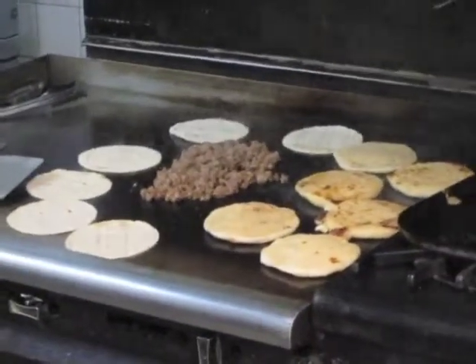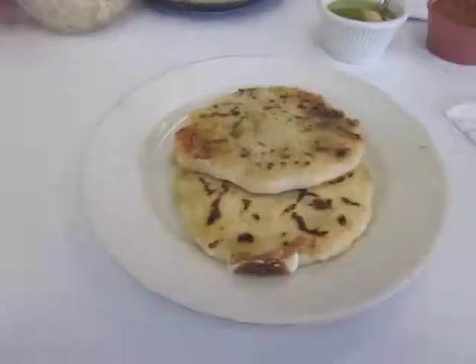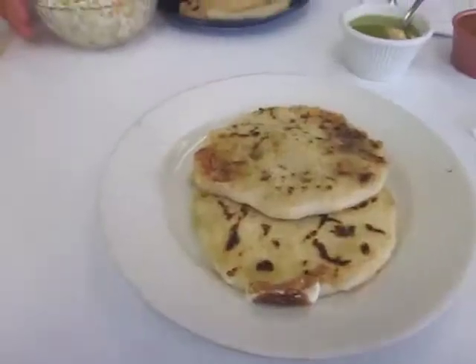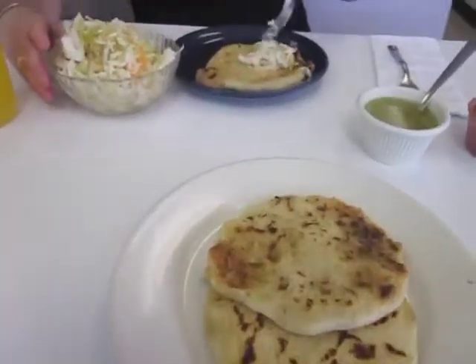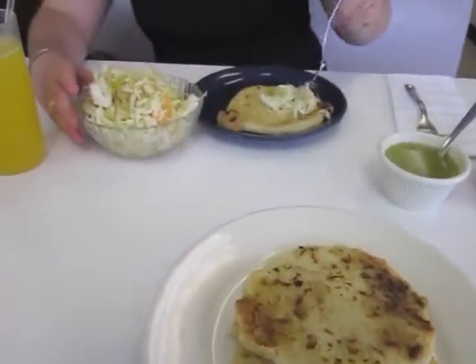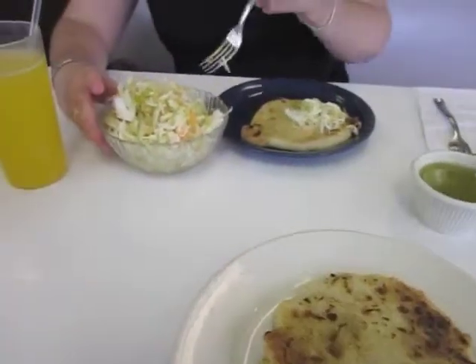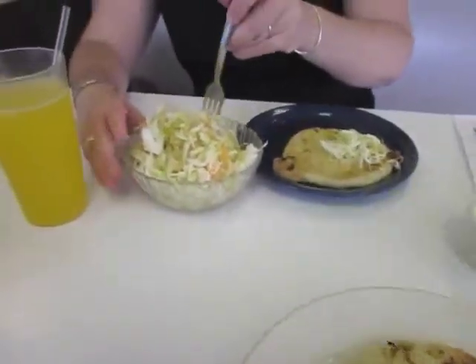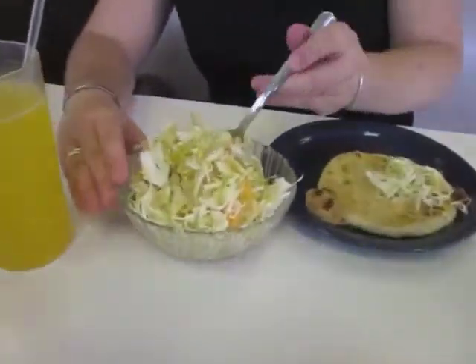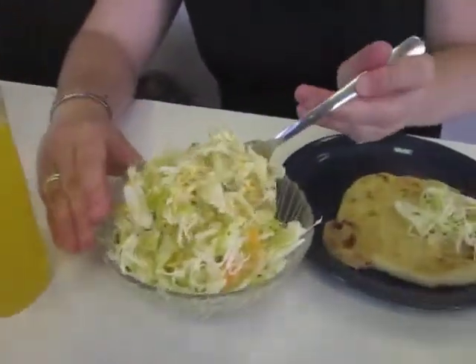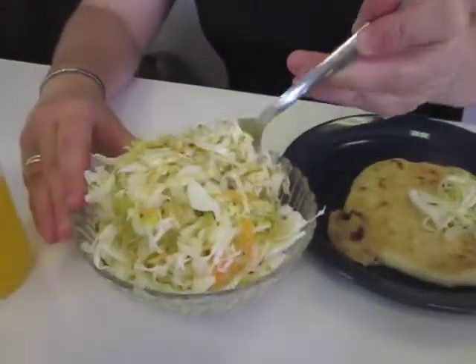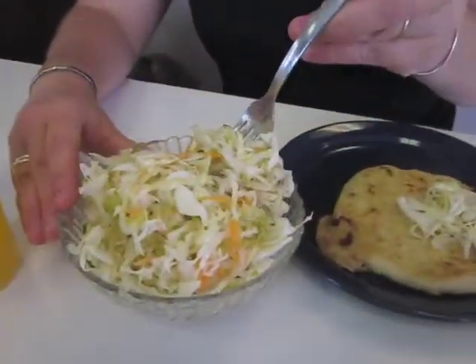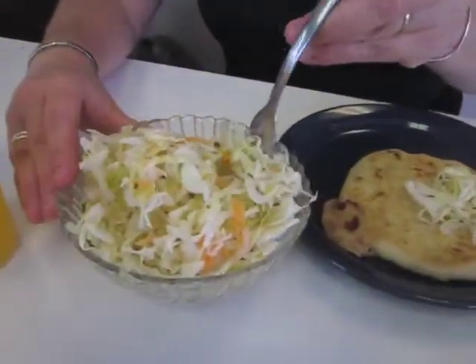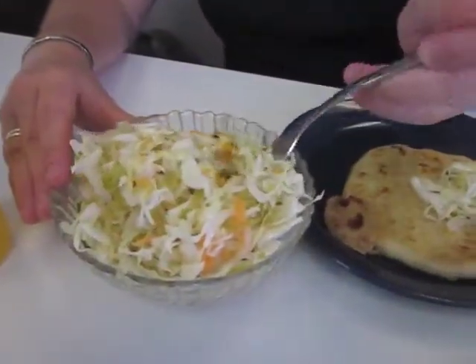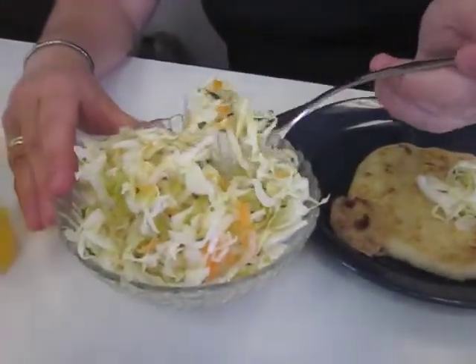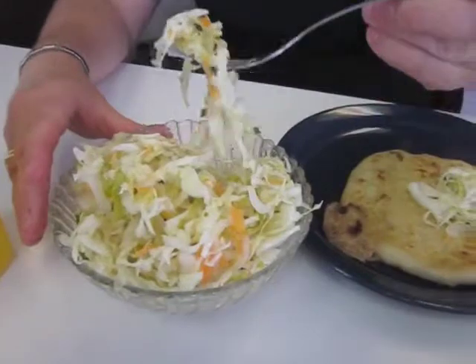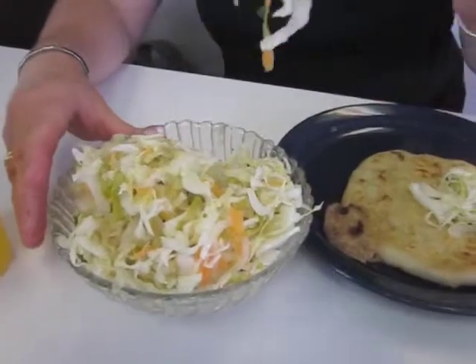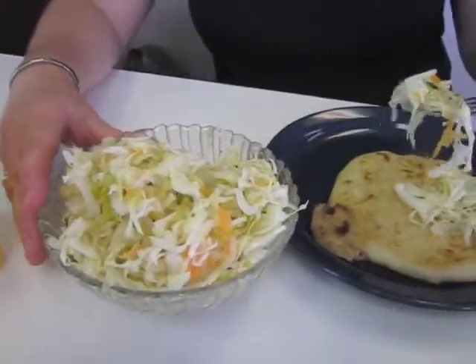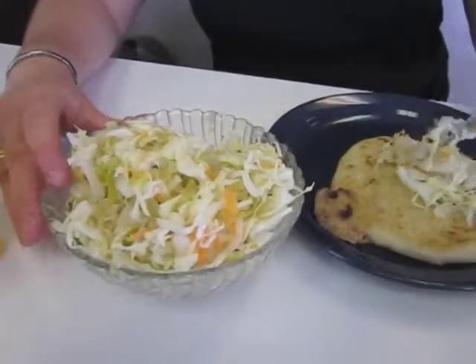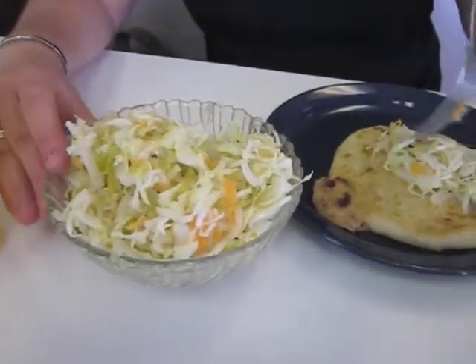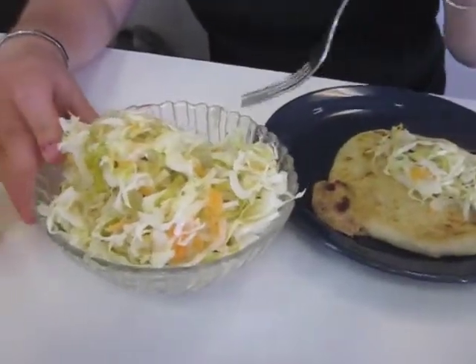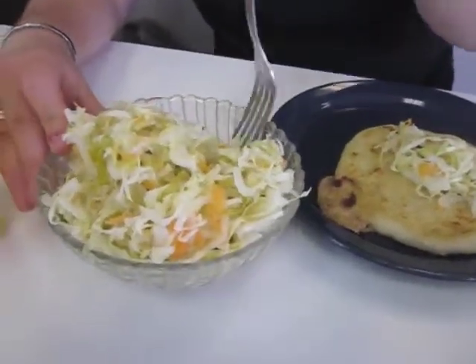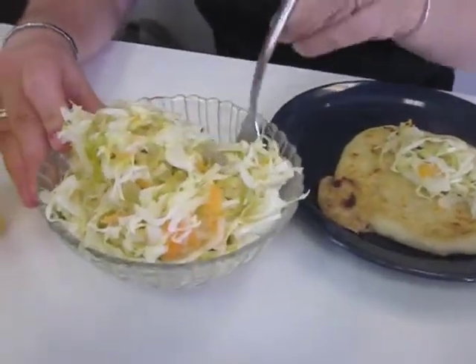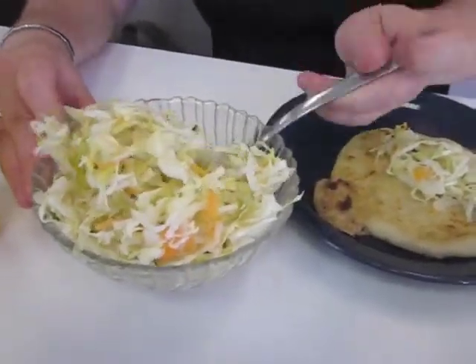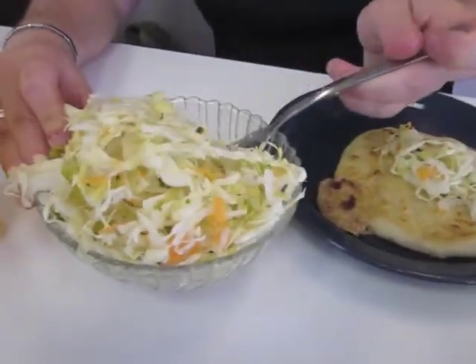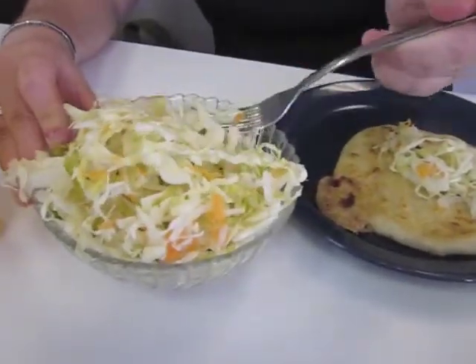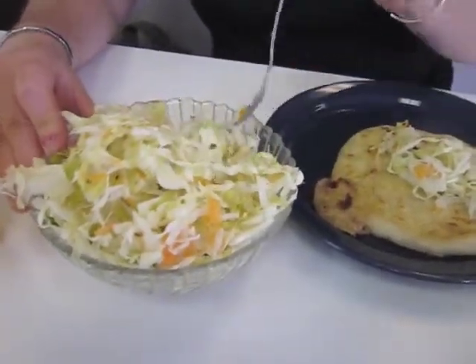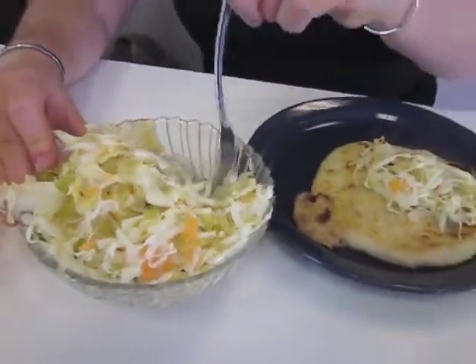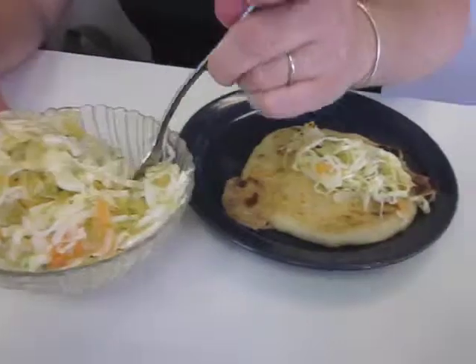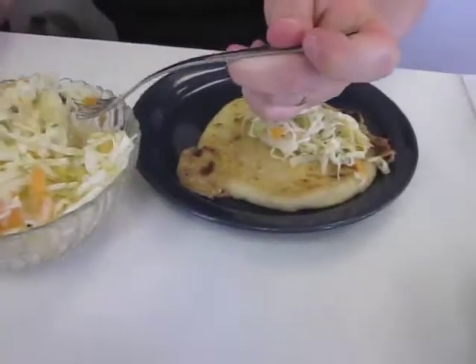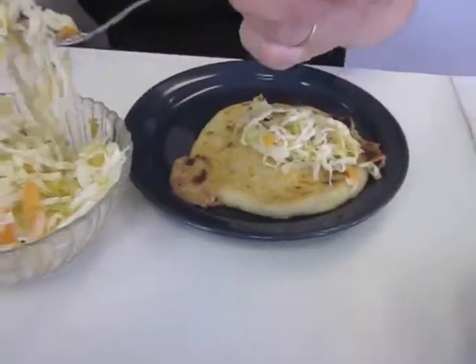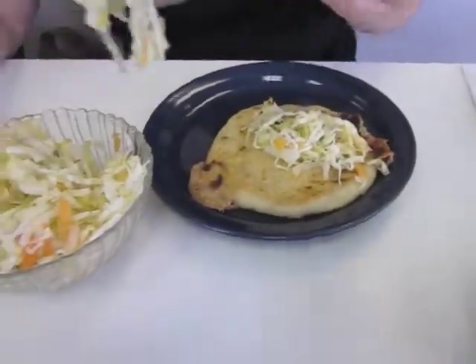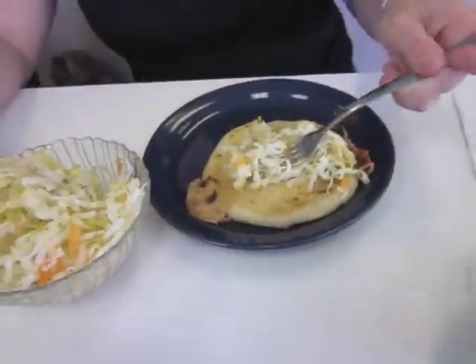Here we go. We have our bootstraps. And this is the cortido. Which means... I don't know. What does that mean? It means cut up.